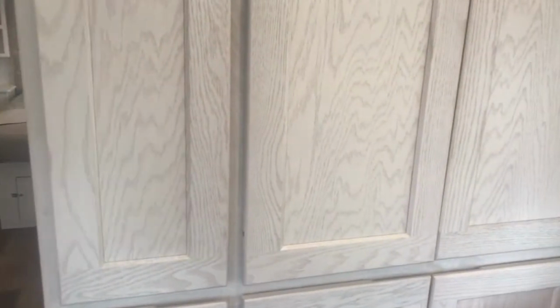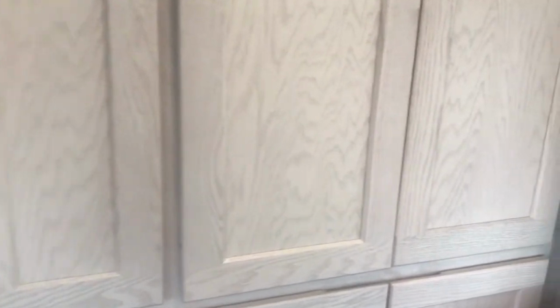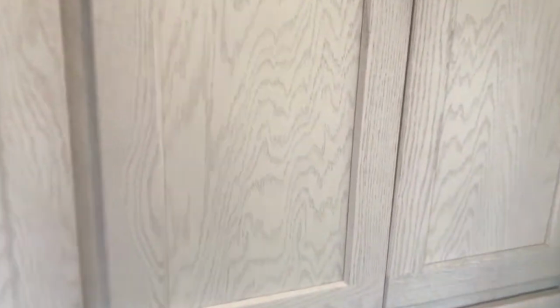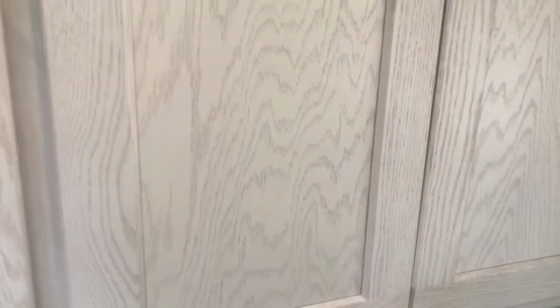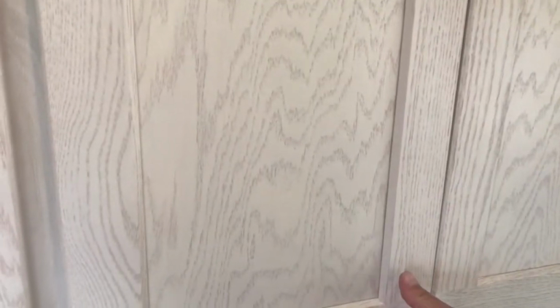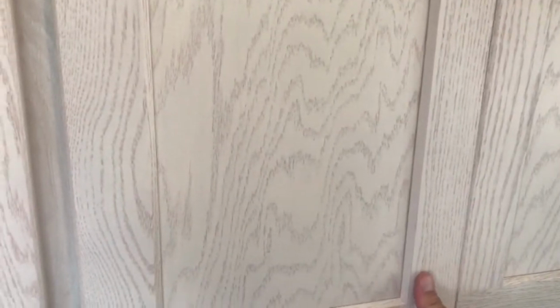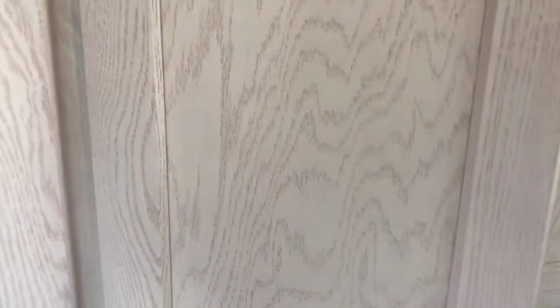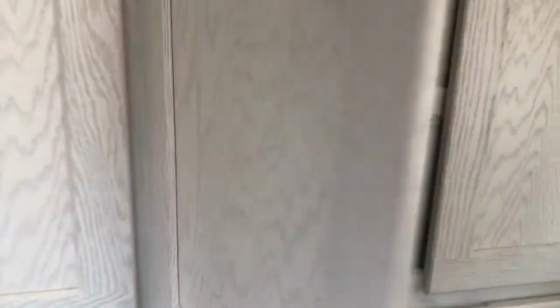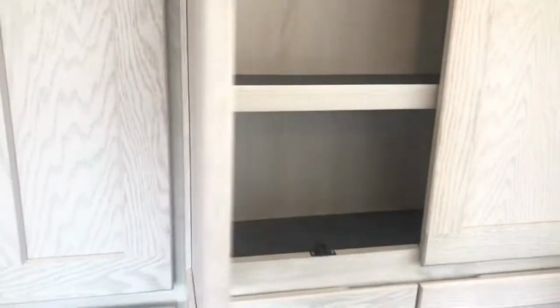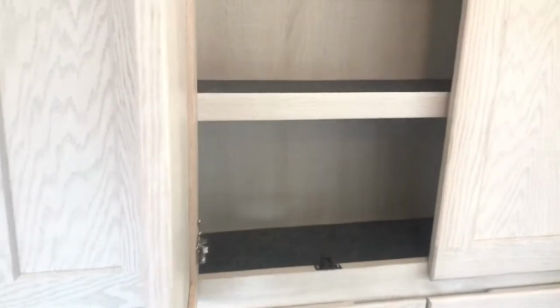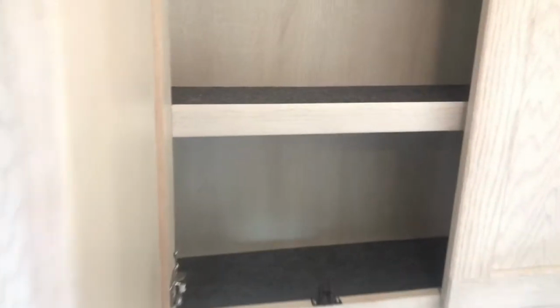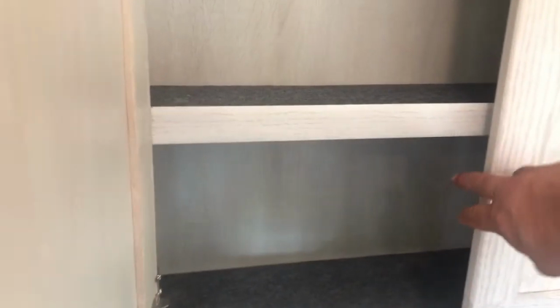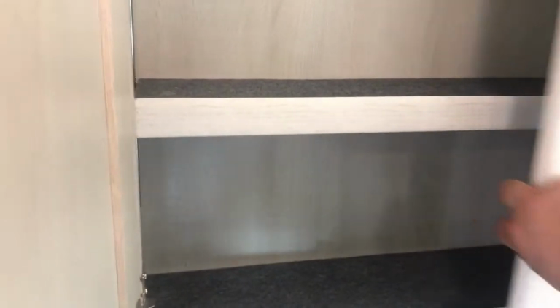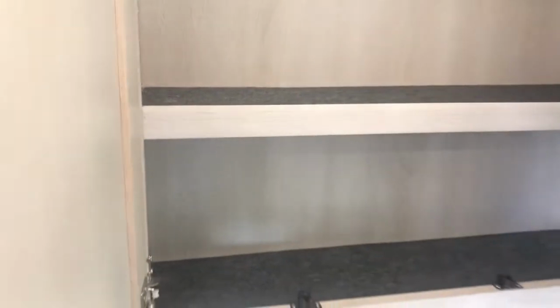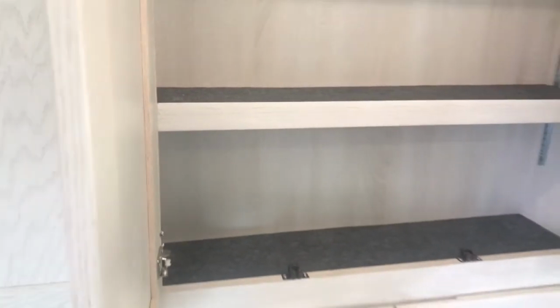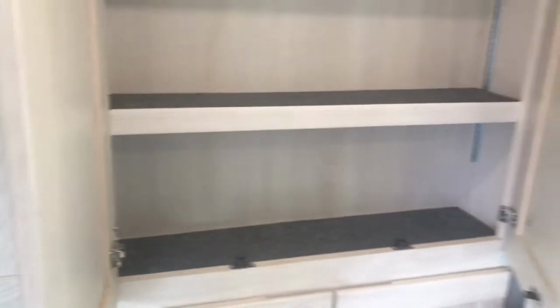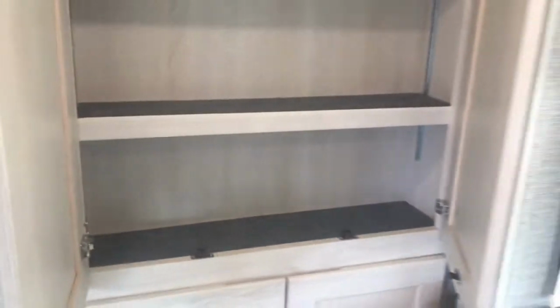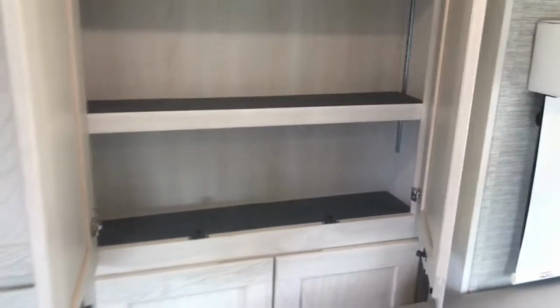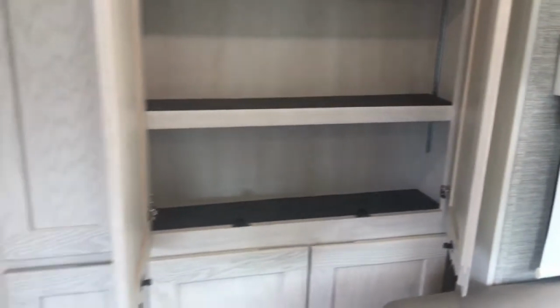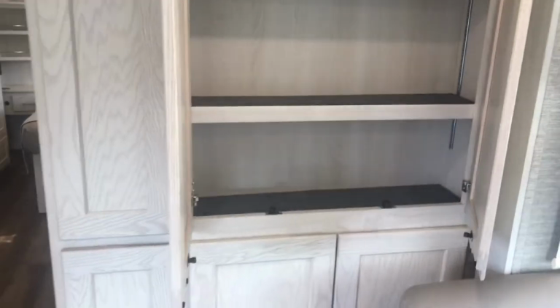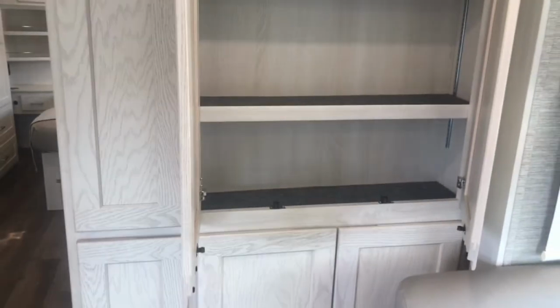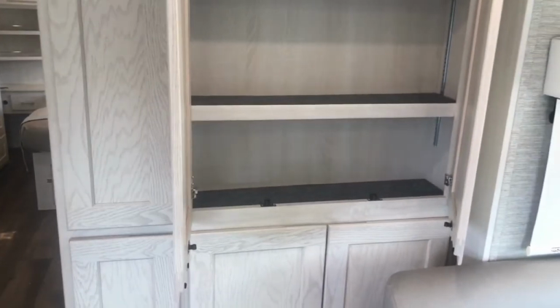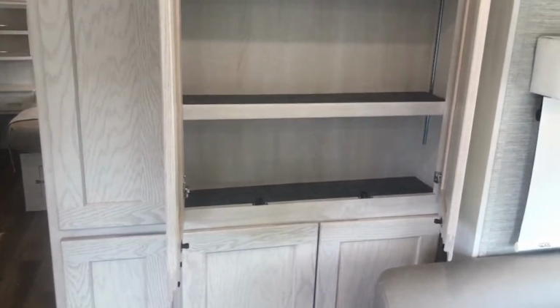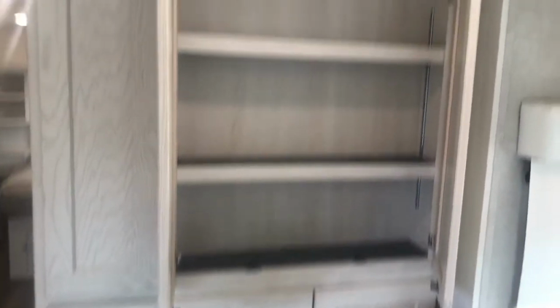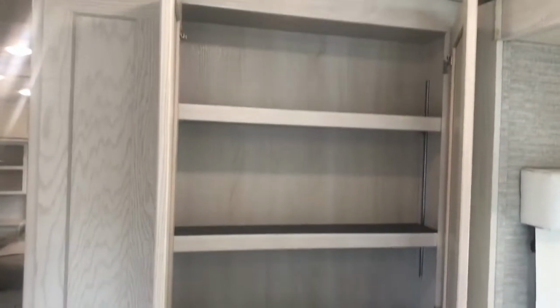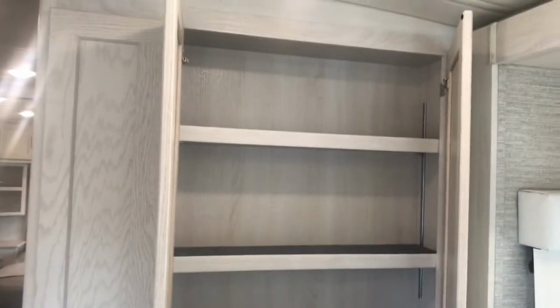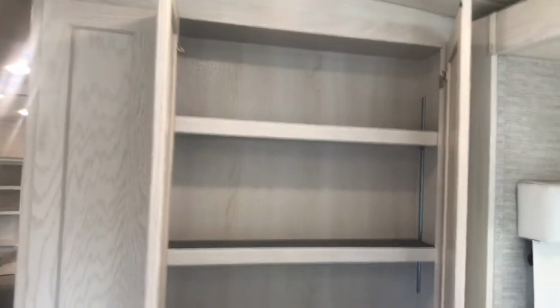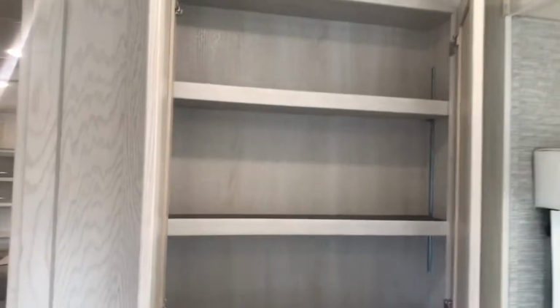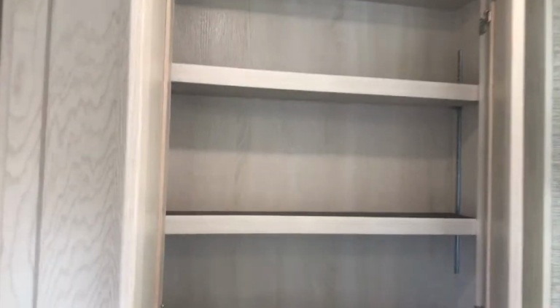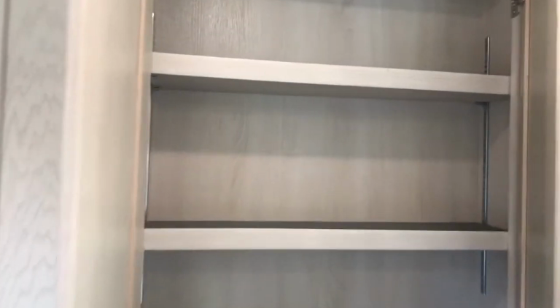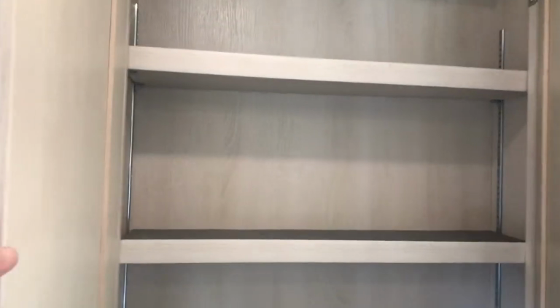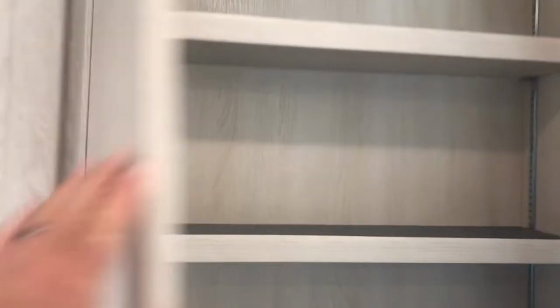You actually have six different interior packages to choose from. This happens to be the Sonoma Wood. All the shelves are adjustable in the pantry area.